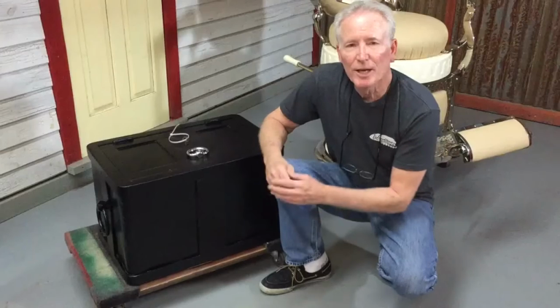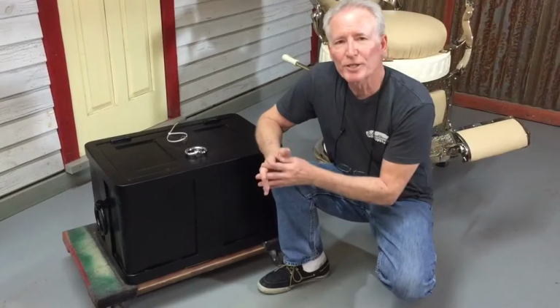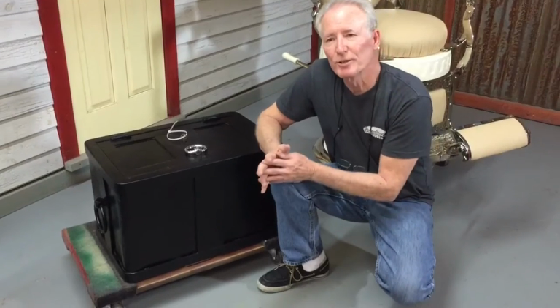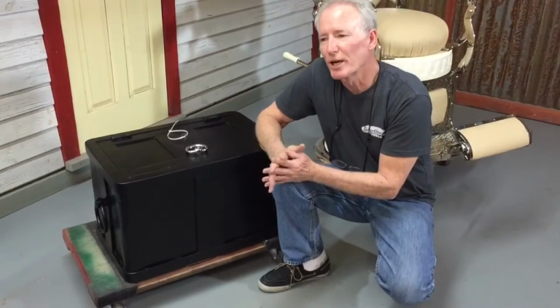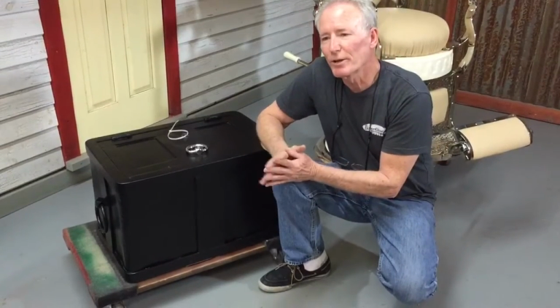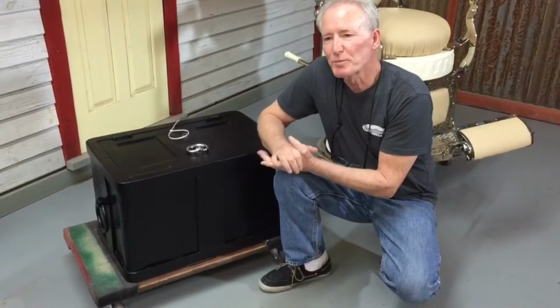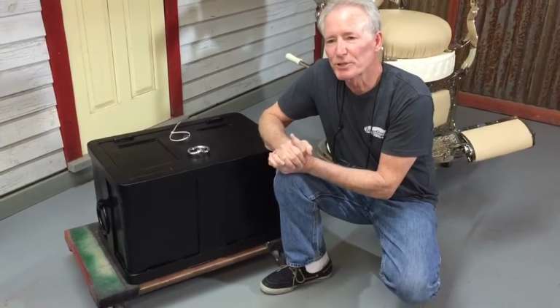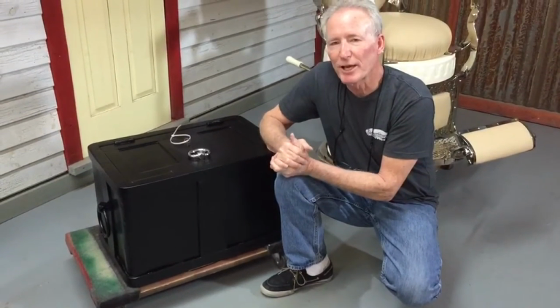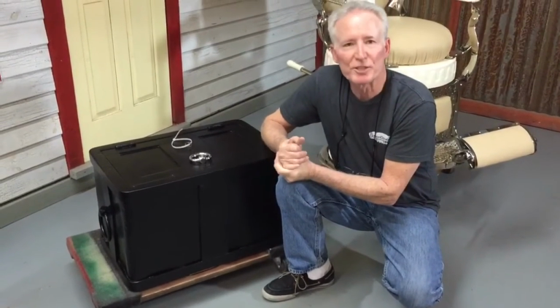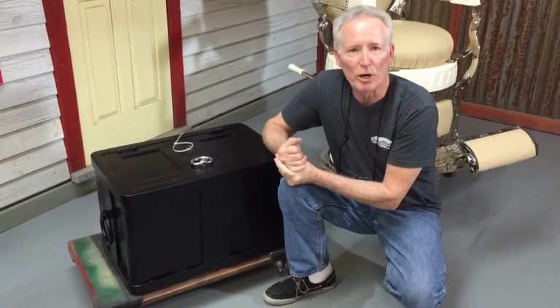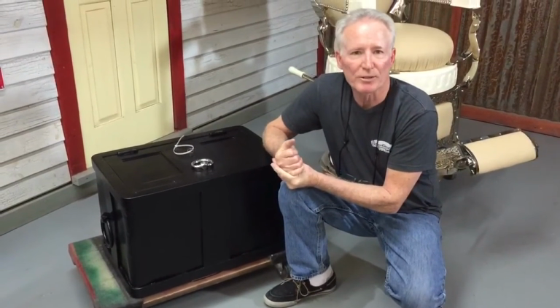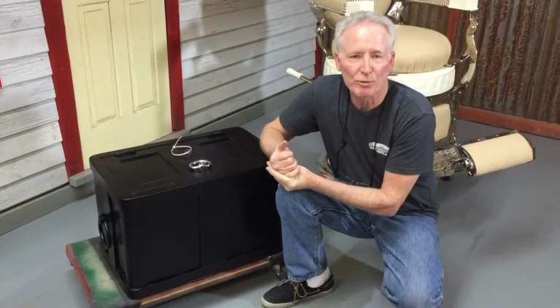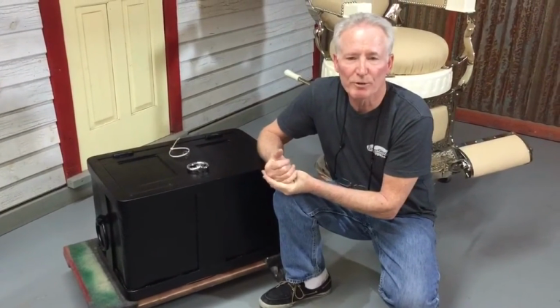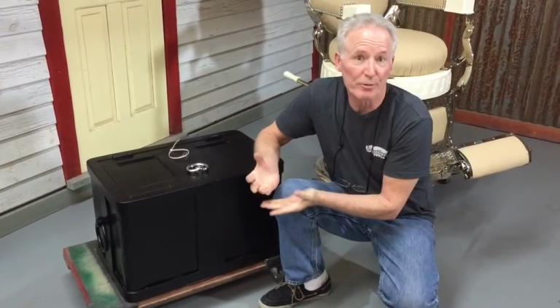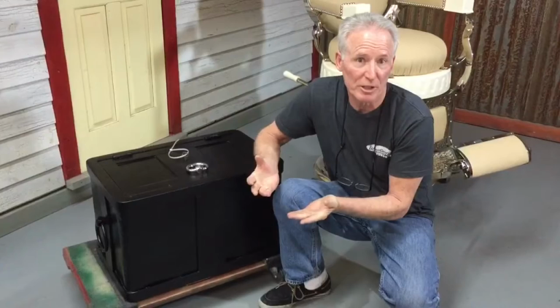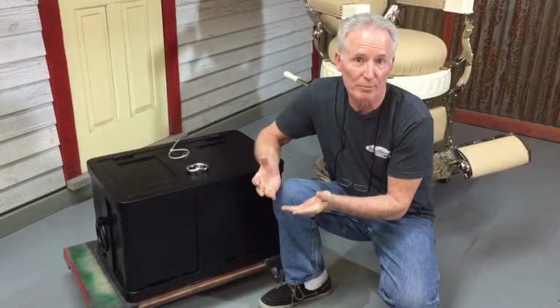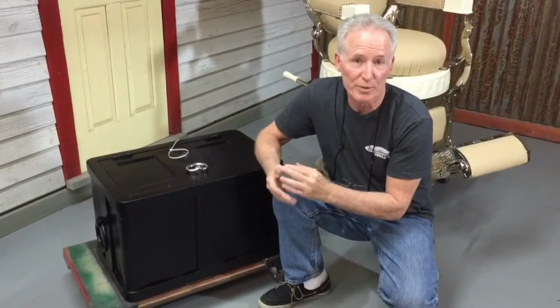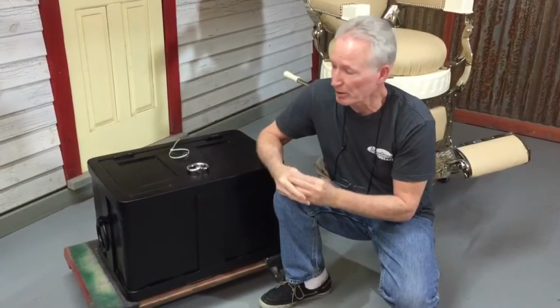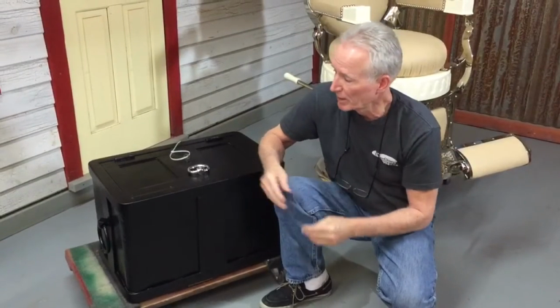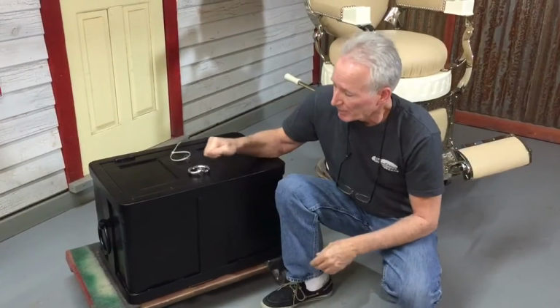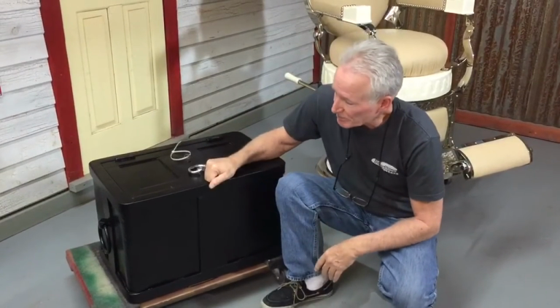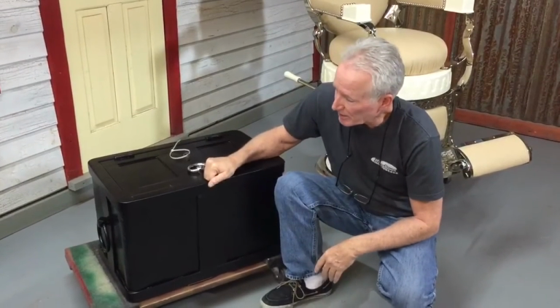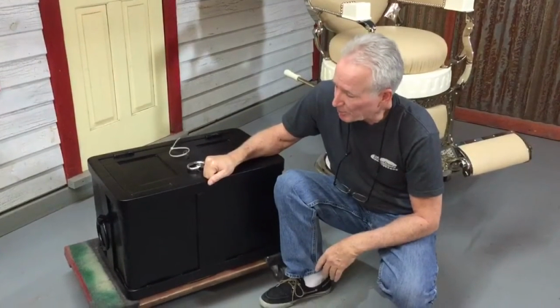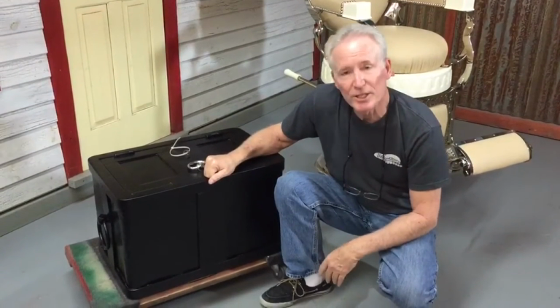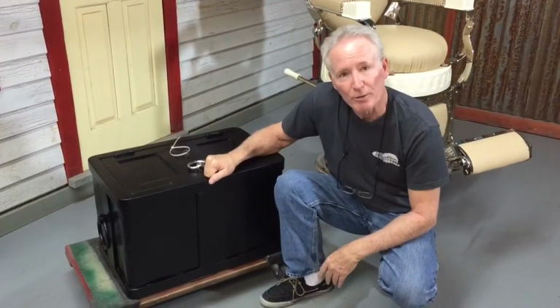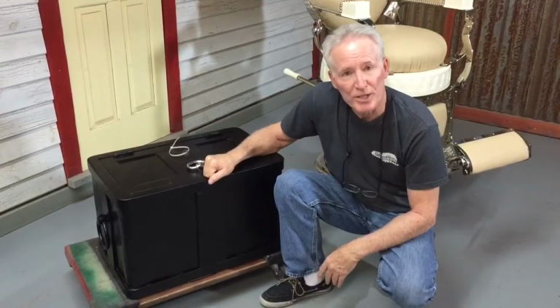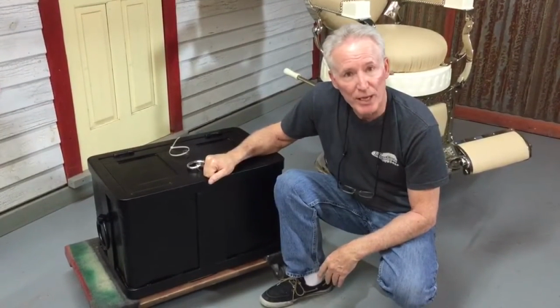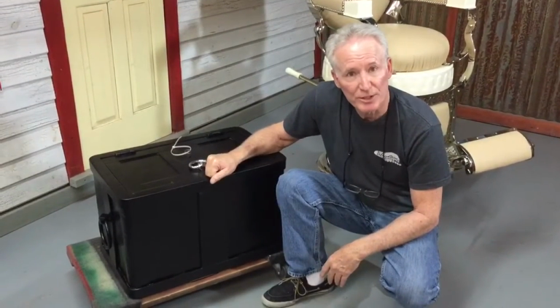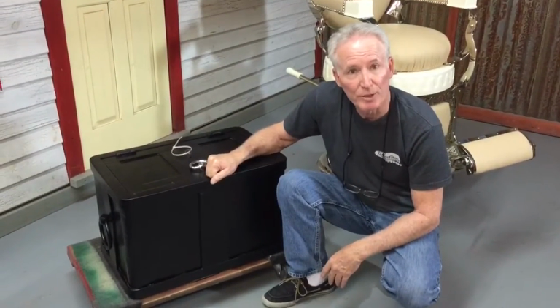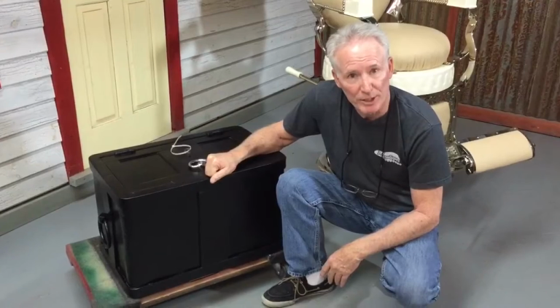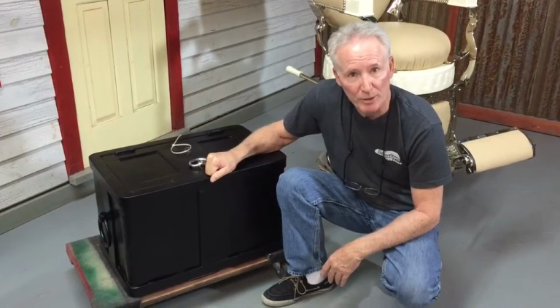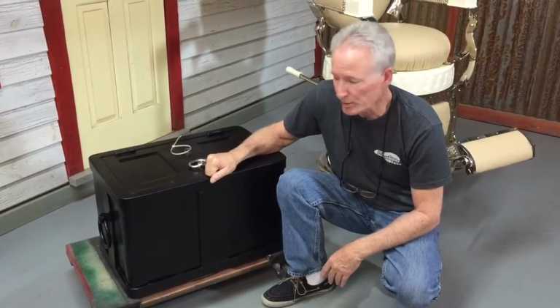Hey folks, how you doing? One of the things people seem to like is these strong boxes. So we've been gathering some up, this being one of them. This has been sent out, sandblasted, and completely powder-coated.